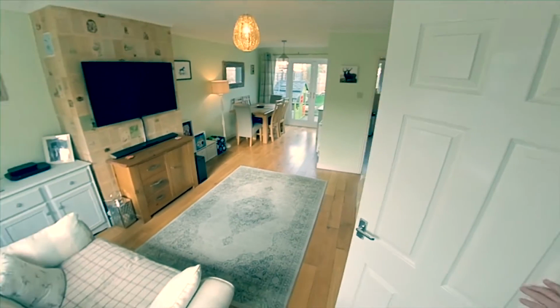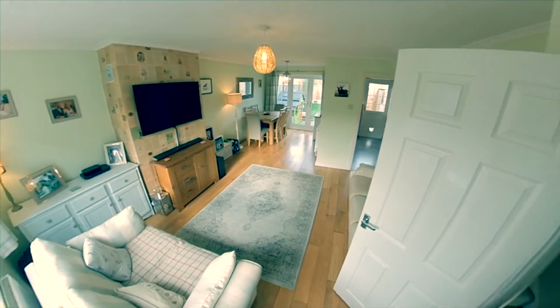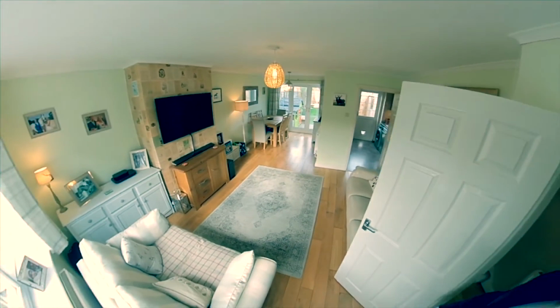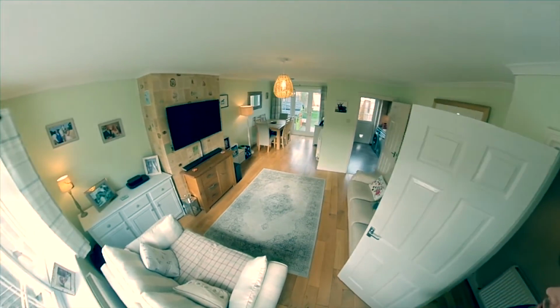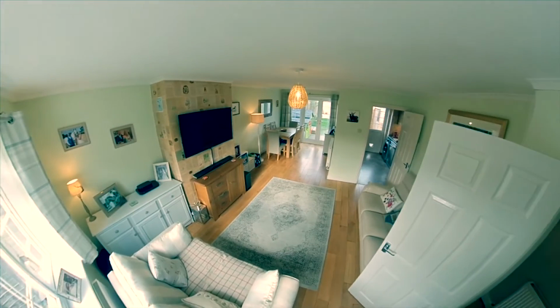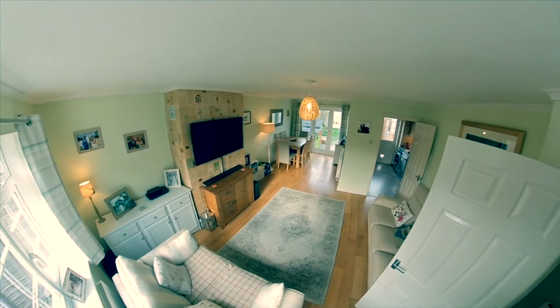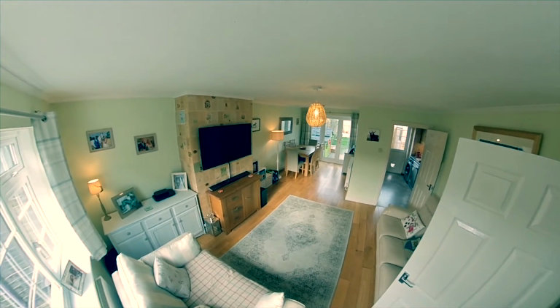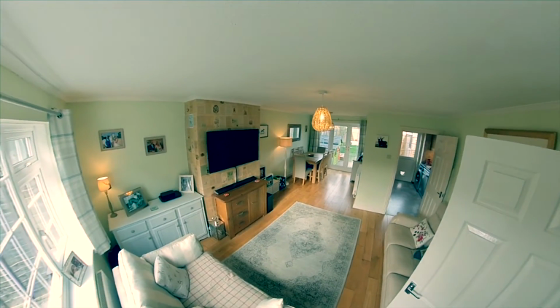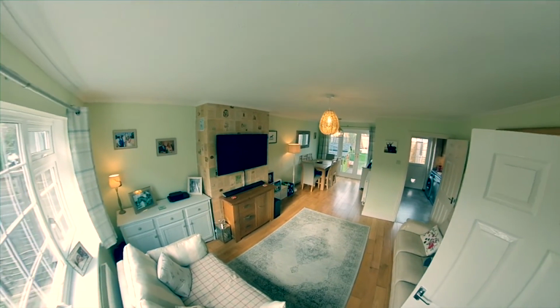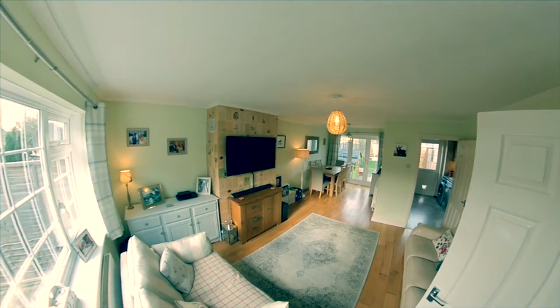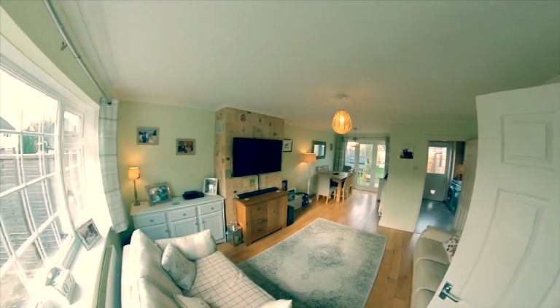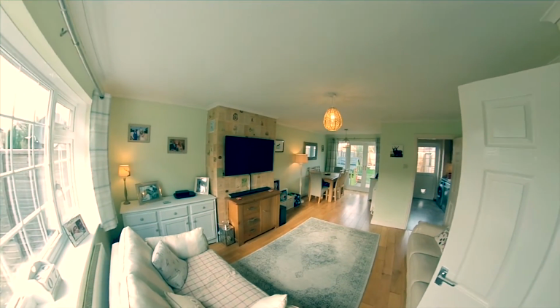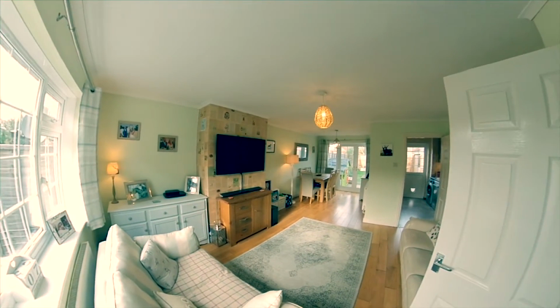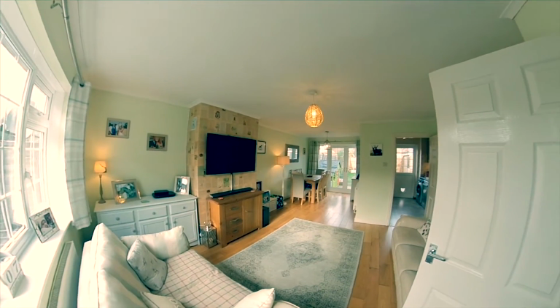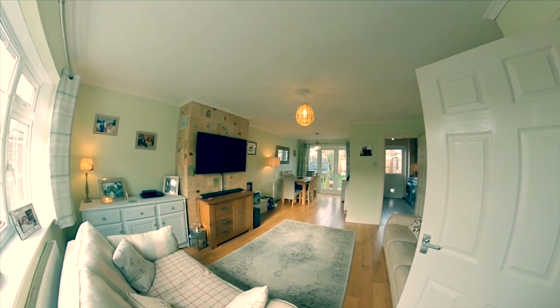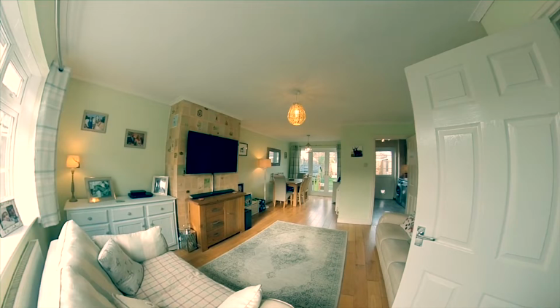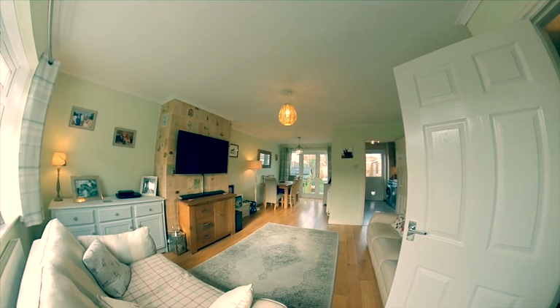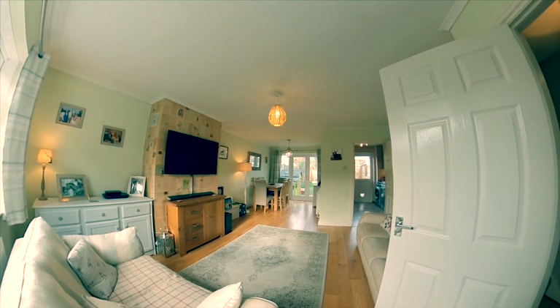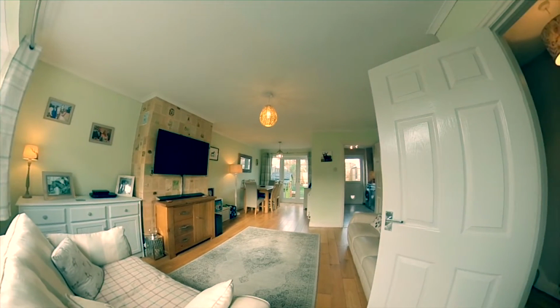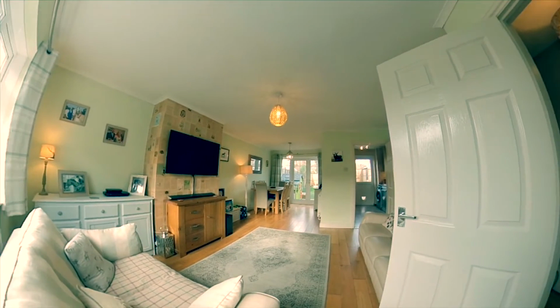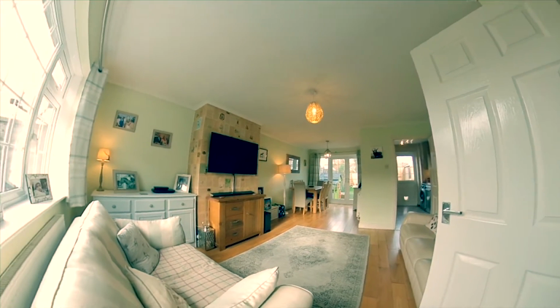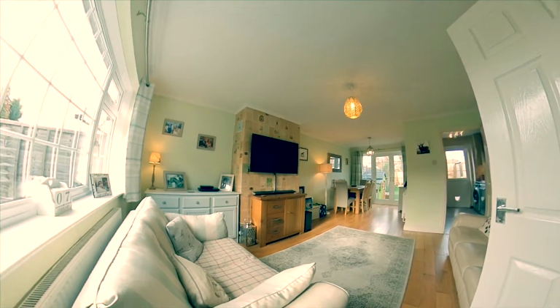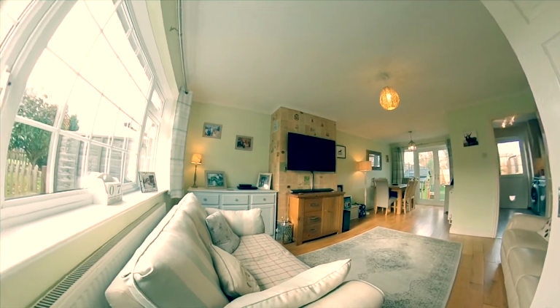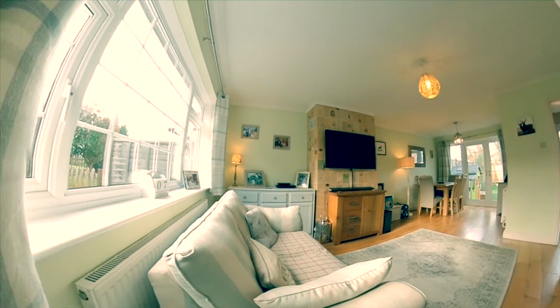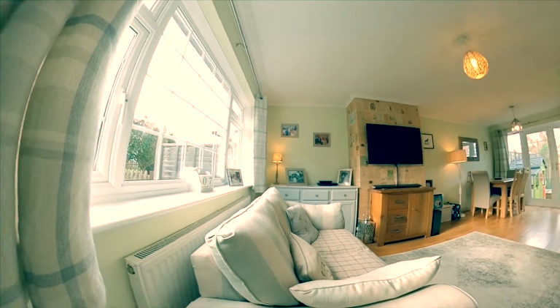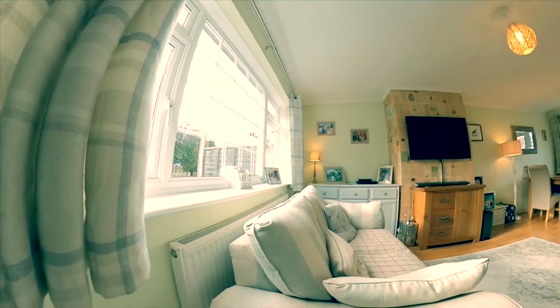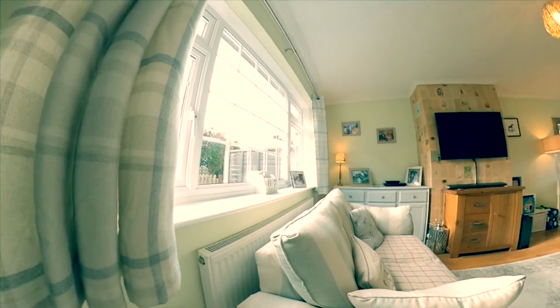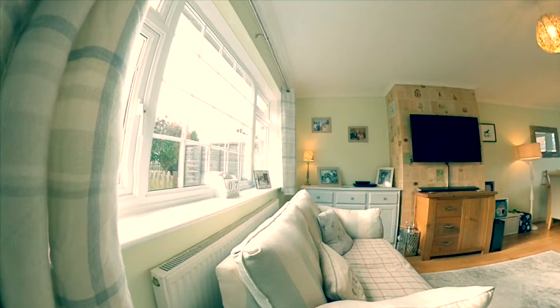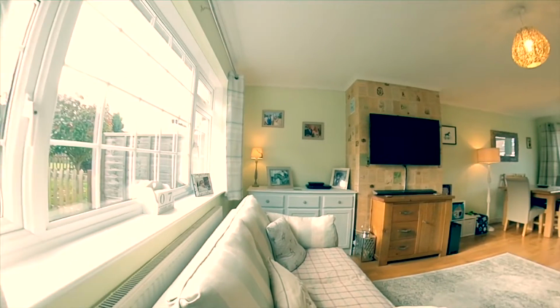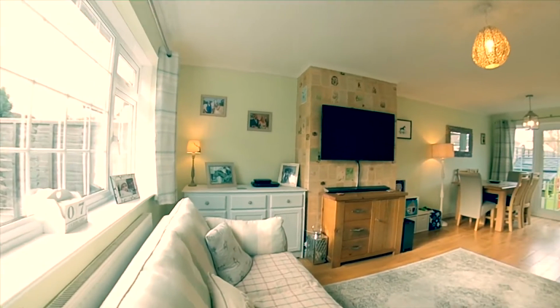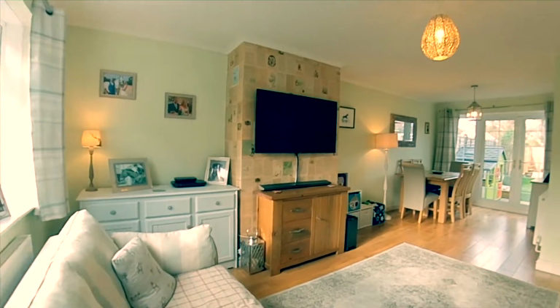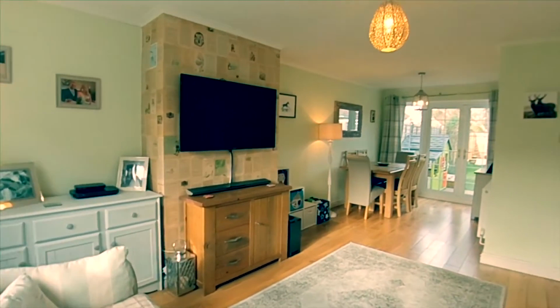Living area. The living room spans the whole length of the property as you can see, letting in lots of light and affording lots of space for a large dining table.